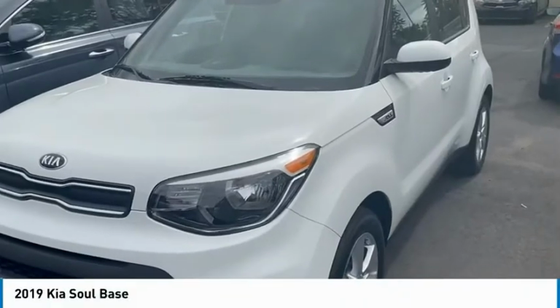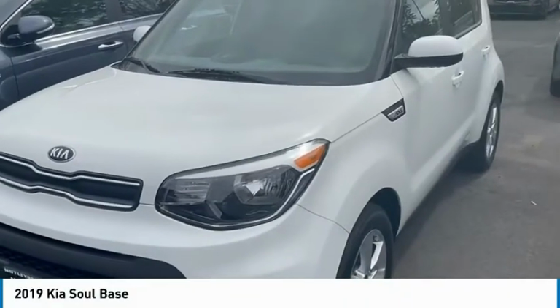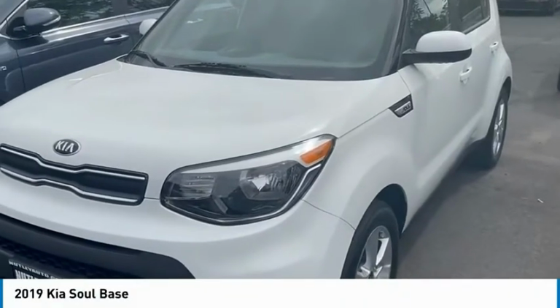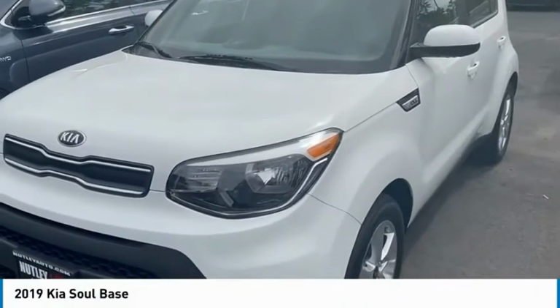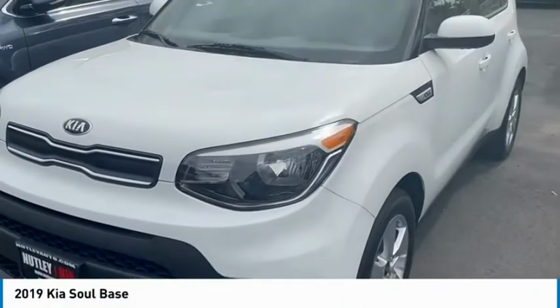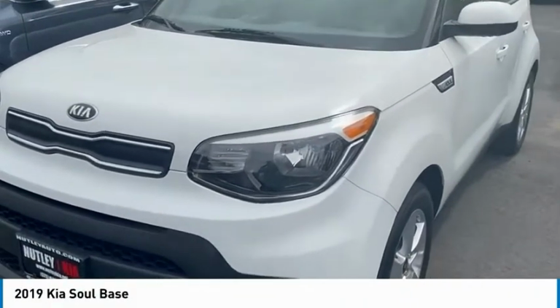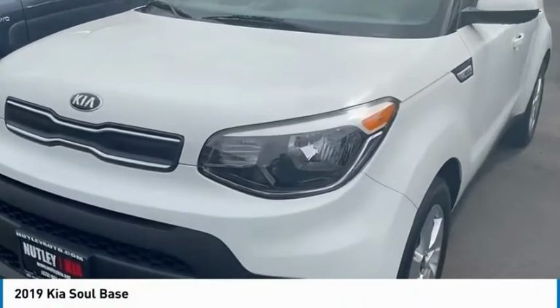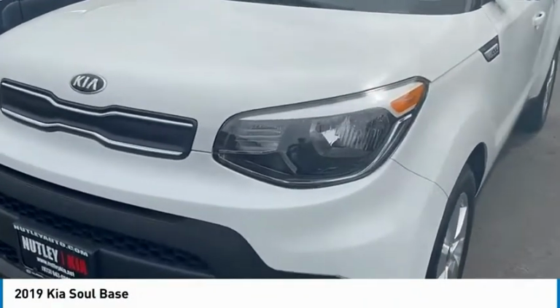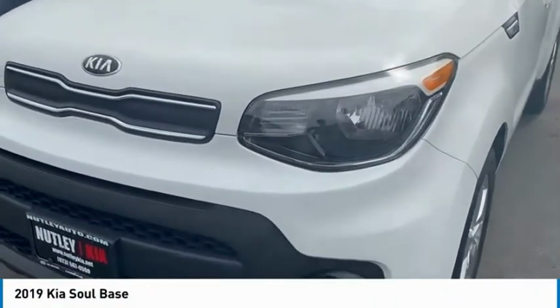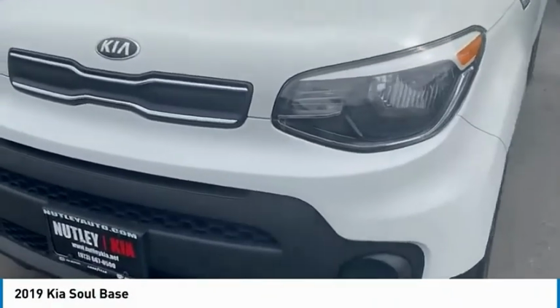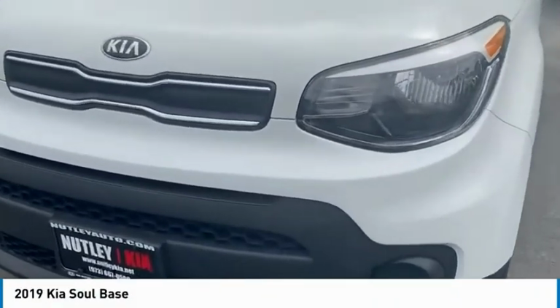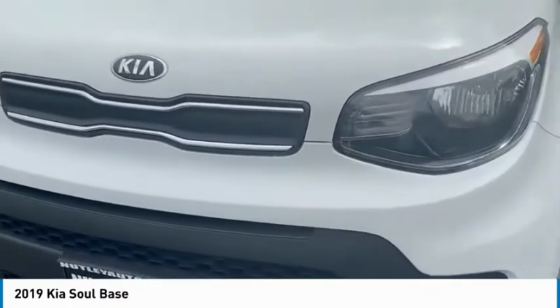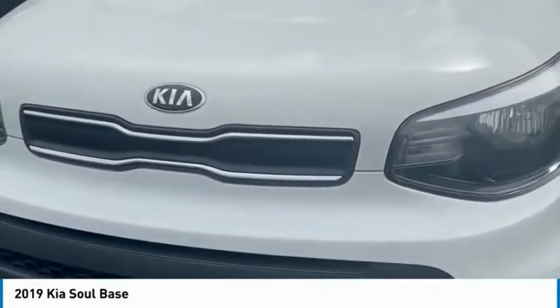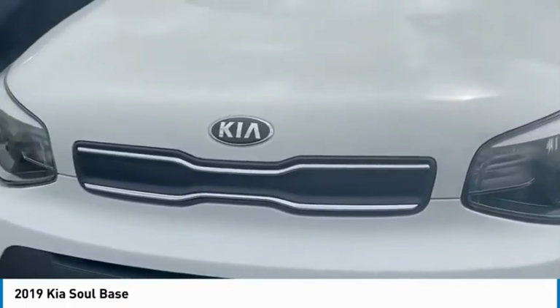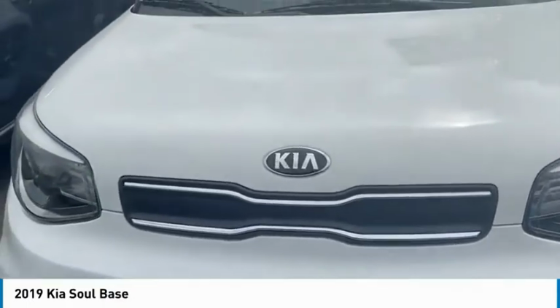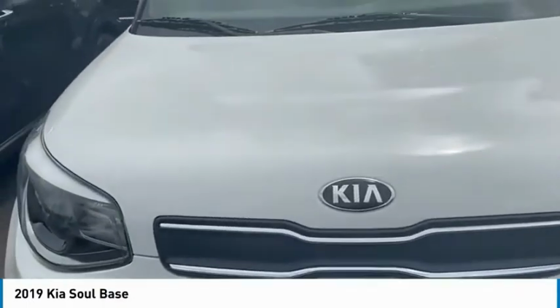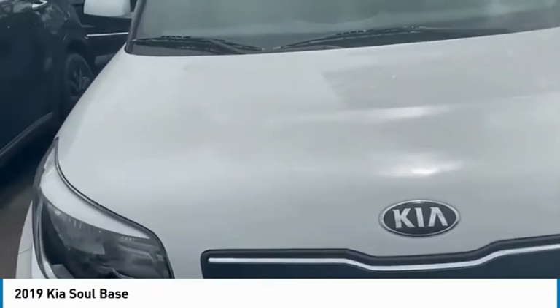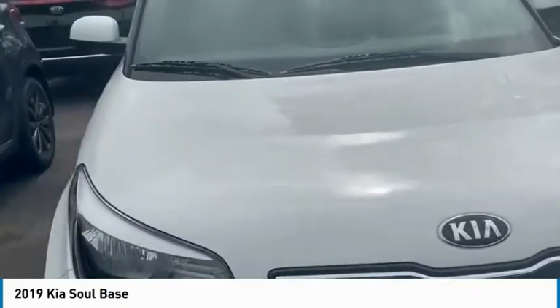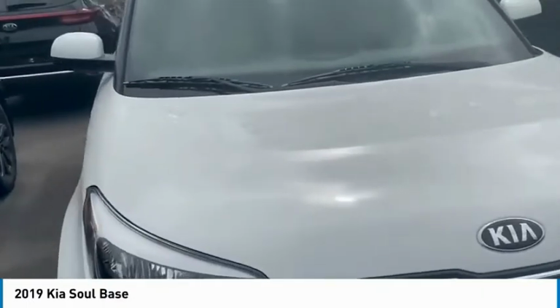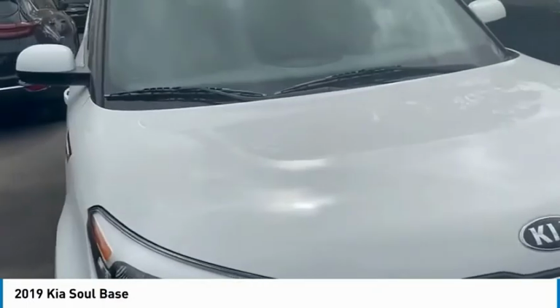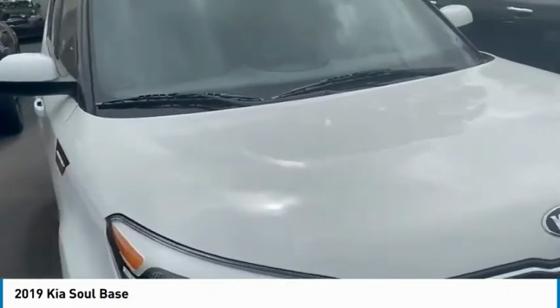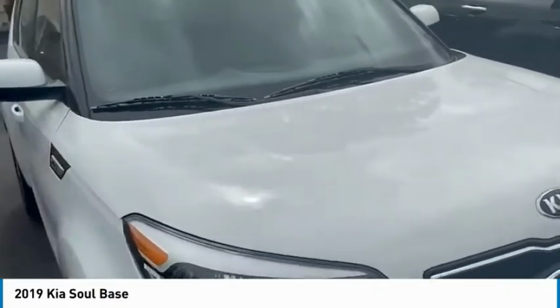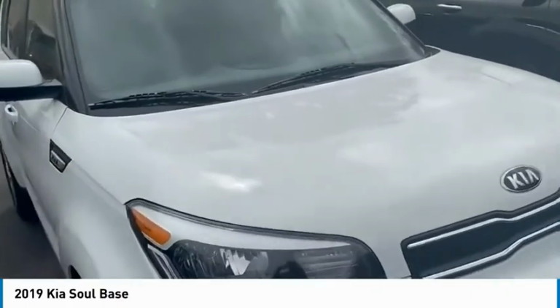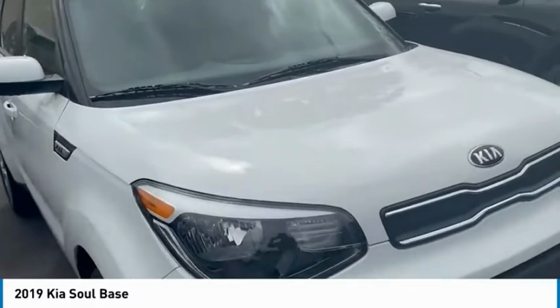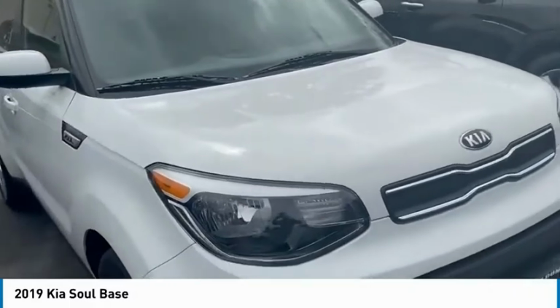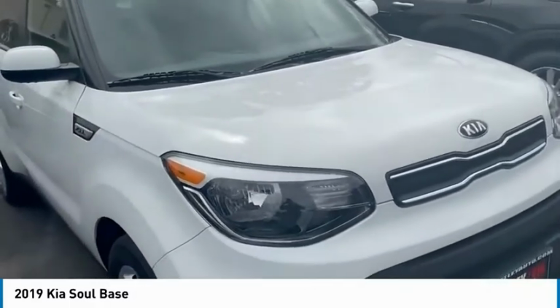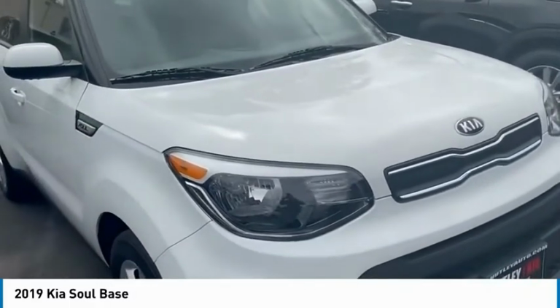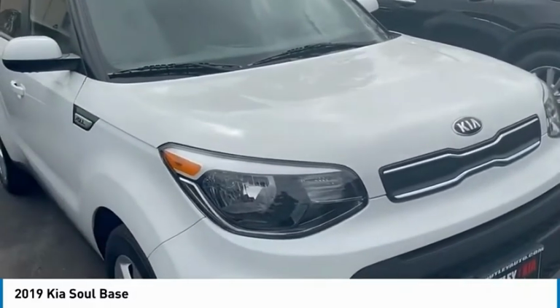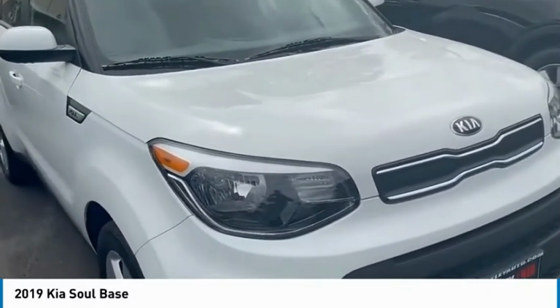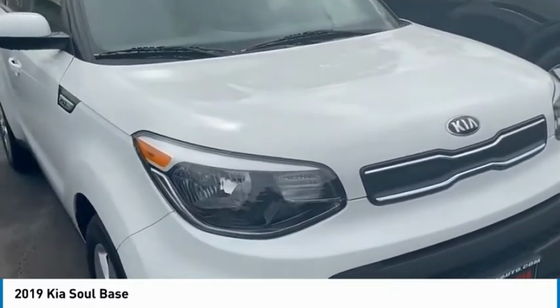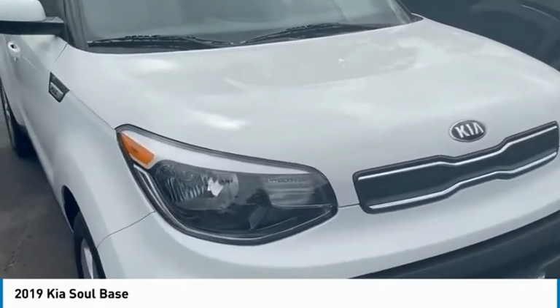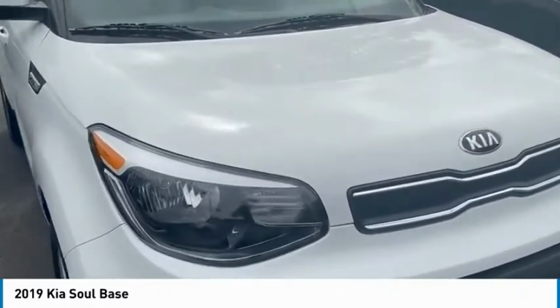What's going on, guys? This is Nick from Nutley Kia. This is a 2019 Kia Soul. White exterior with a black interior. One car owner, very, very well conditioned.